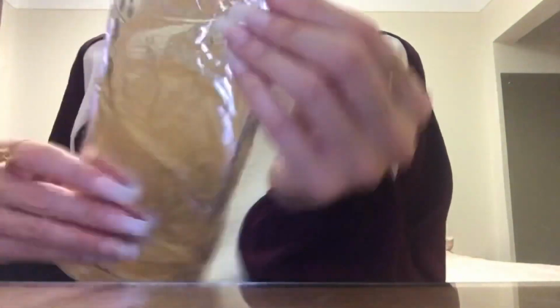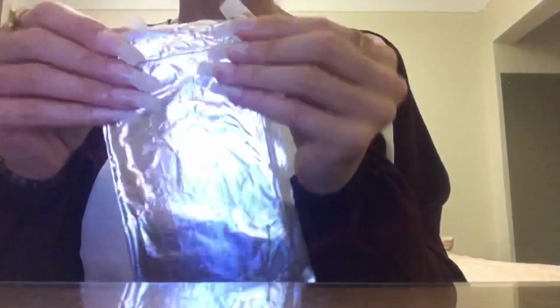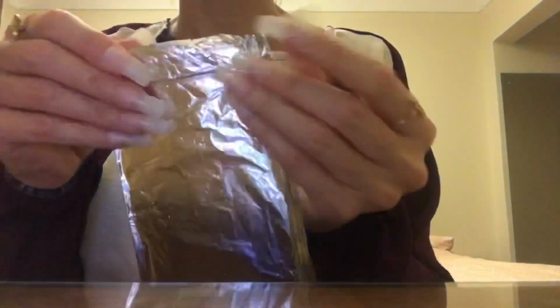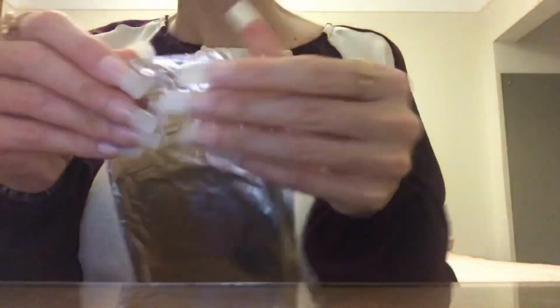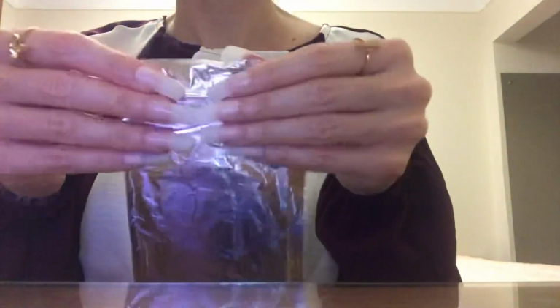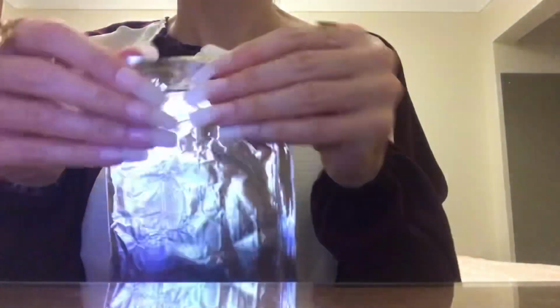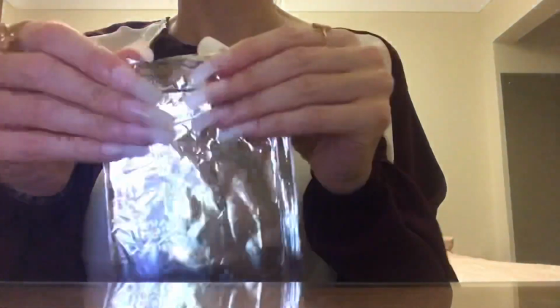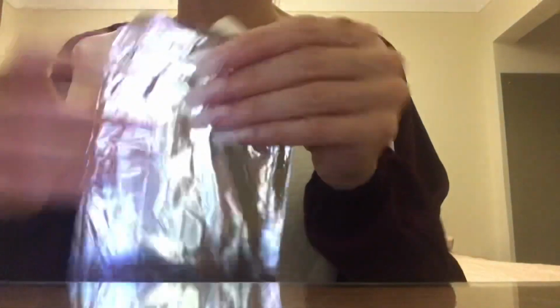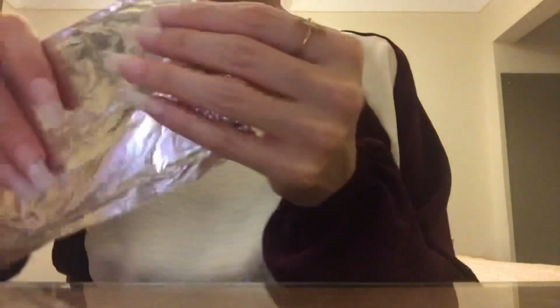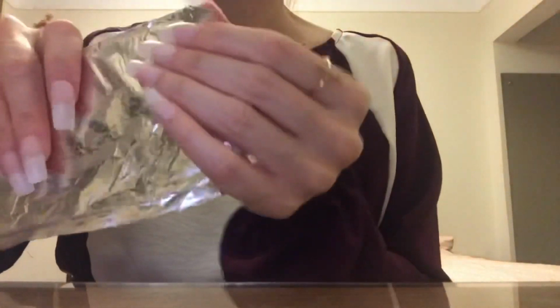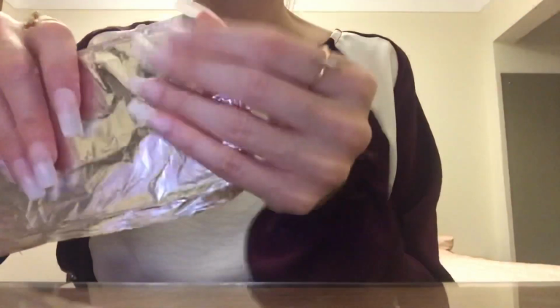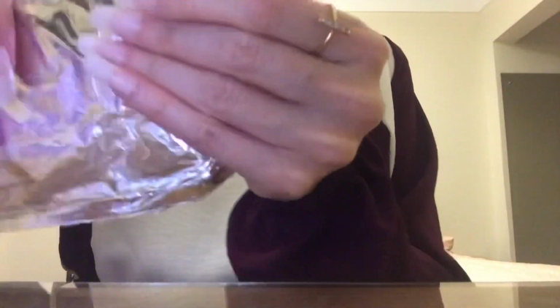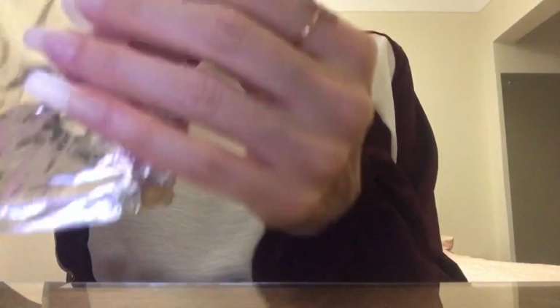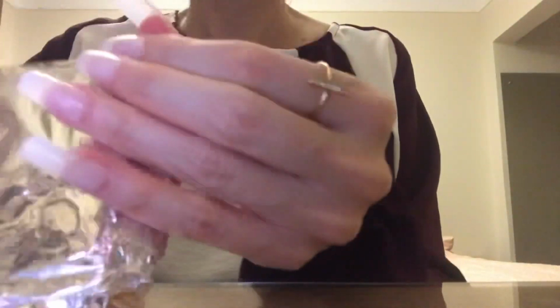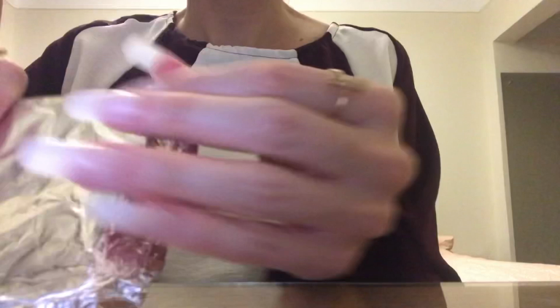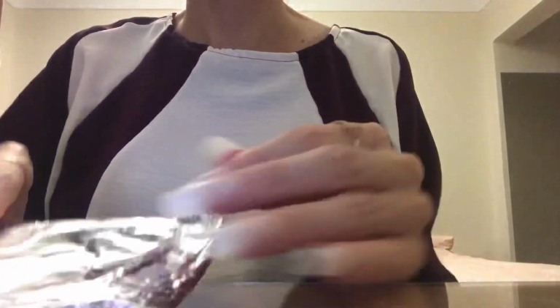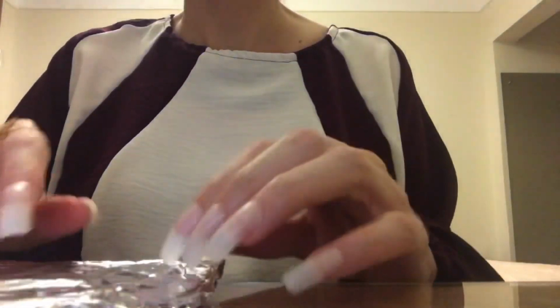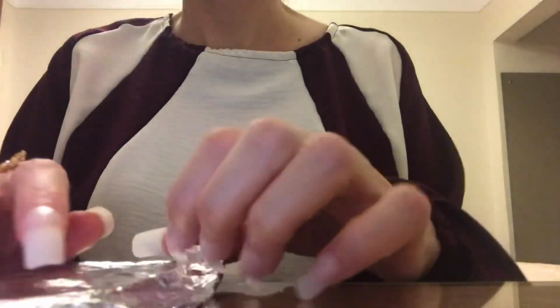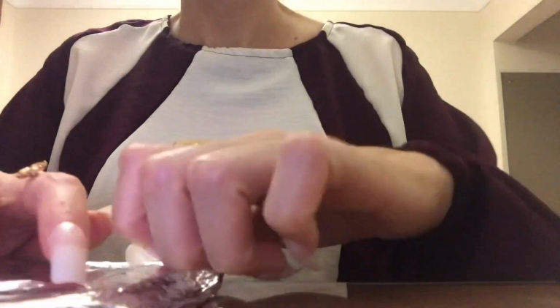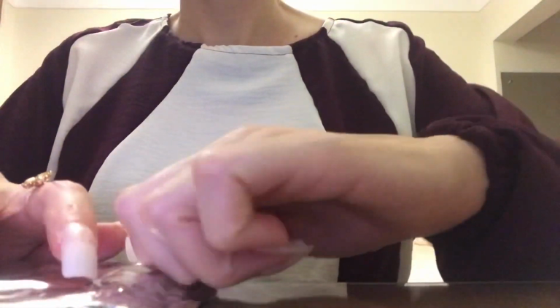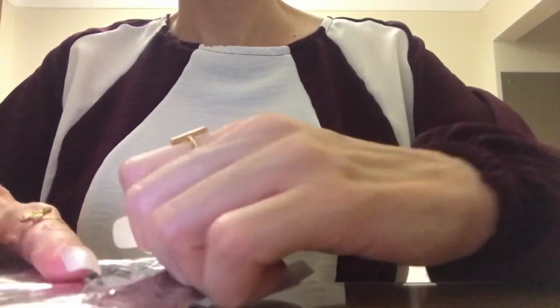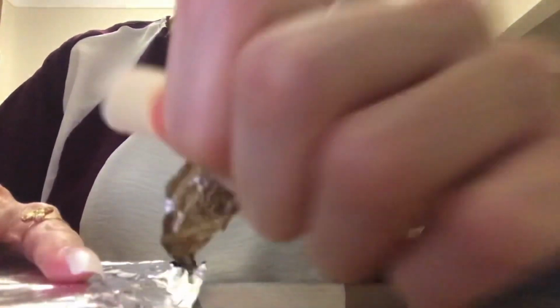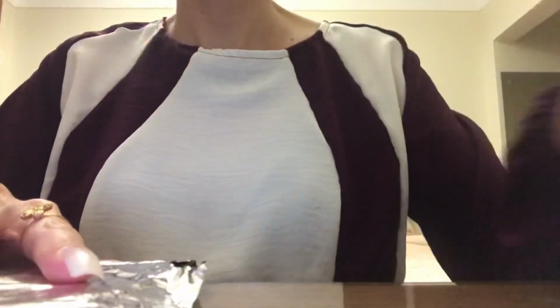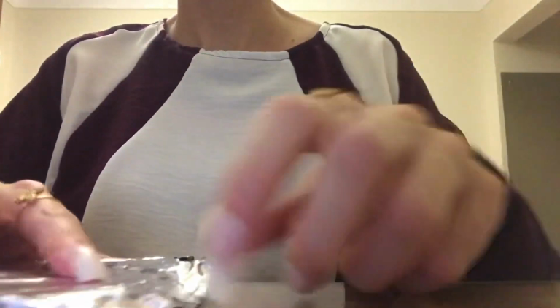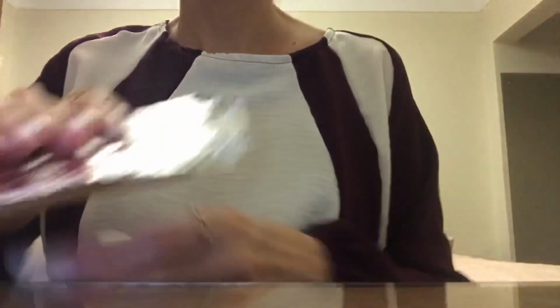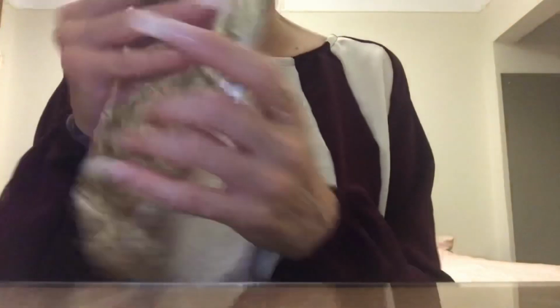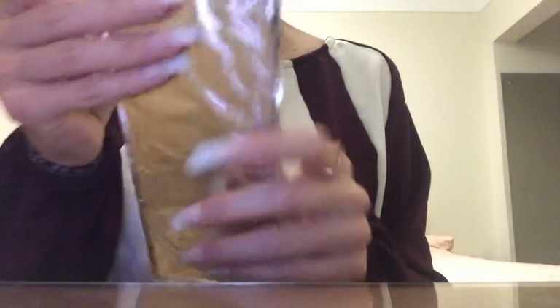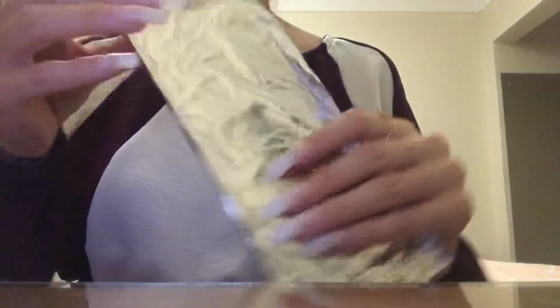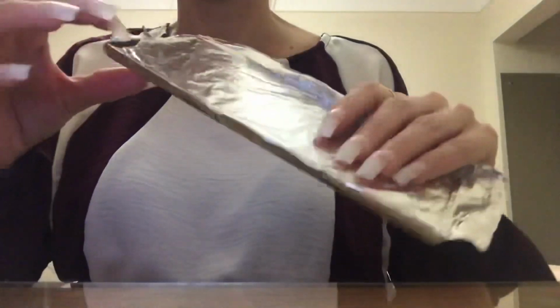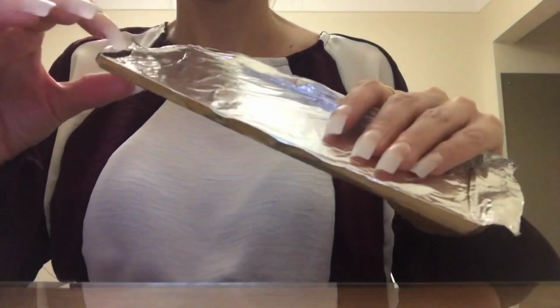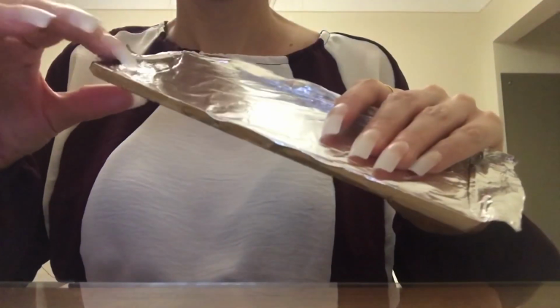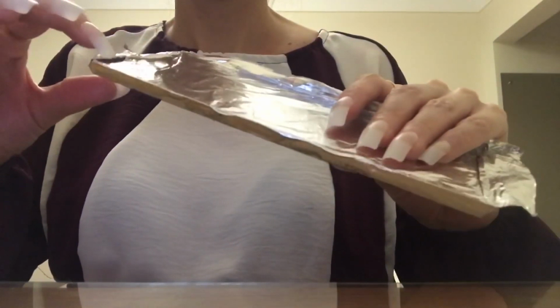I actually really love dark chocolate. I like milk chocolate and dark chocolate, but if I am eating chocolate by itself I like dark chocolate the best.